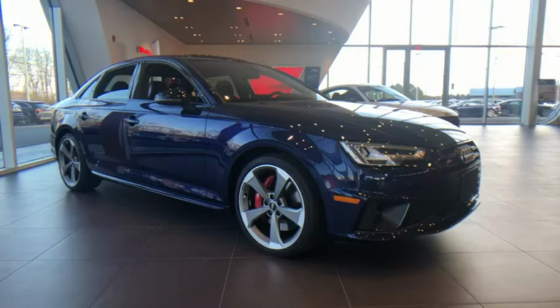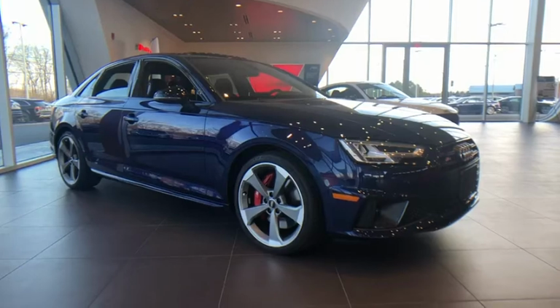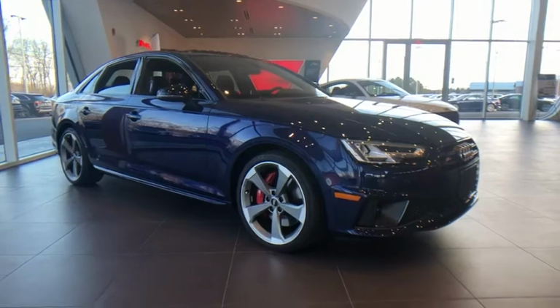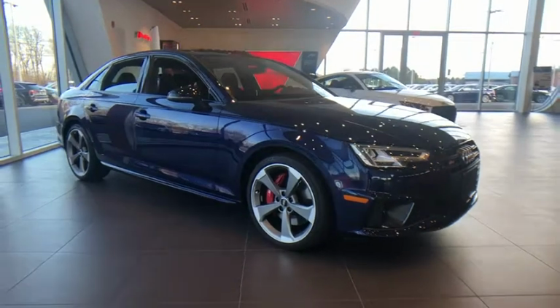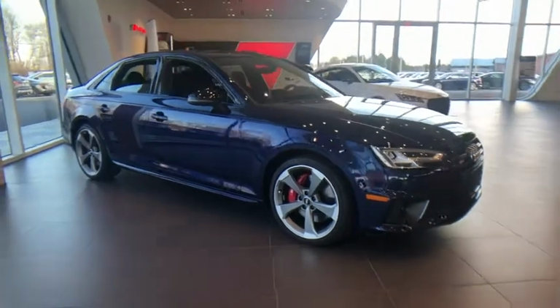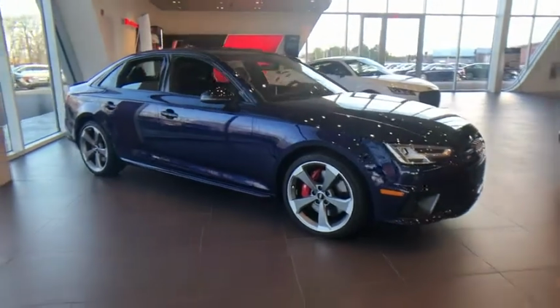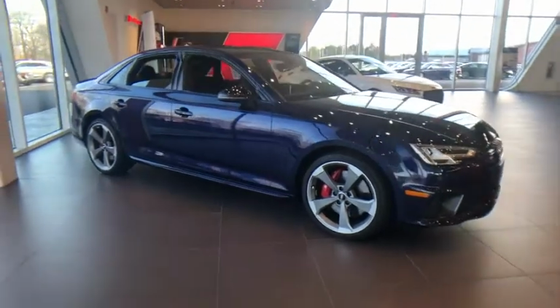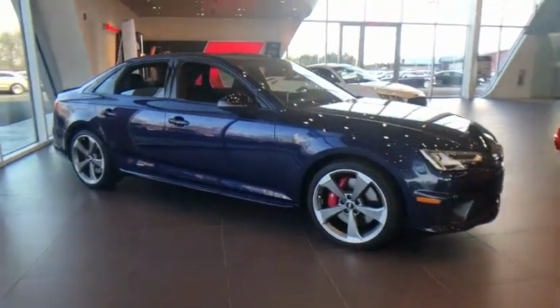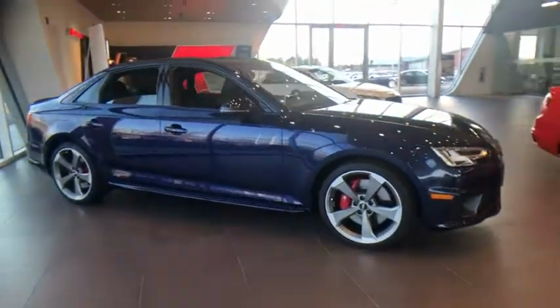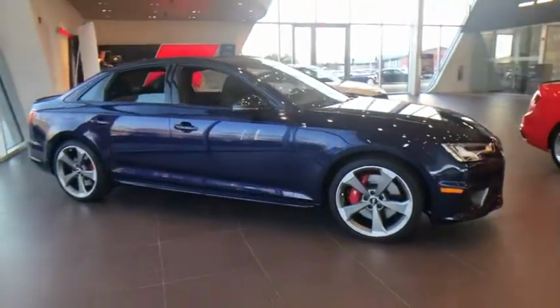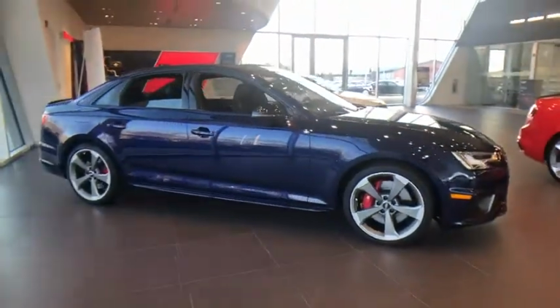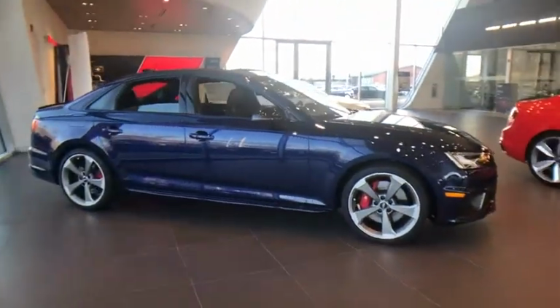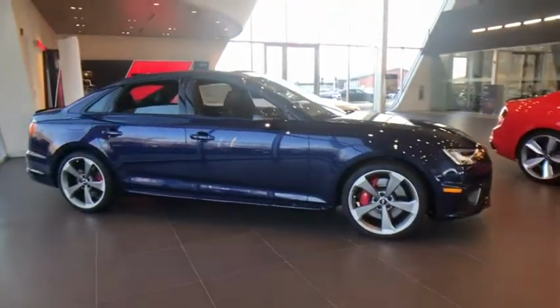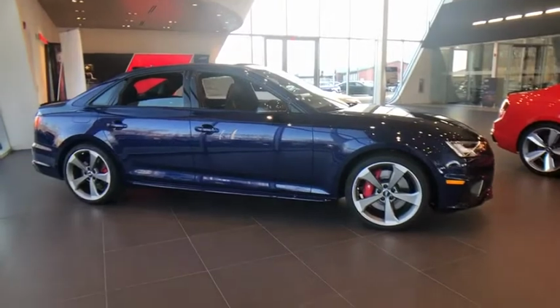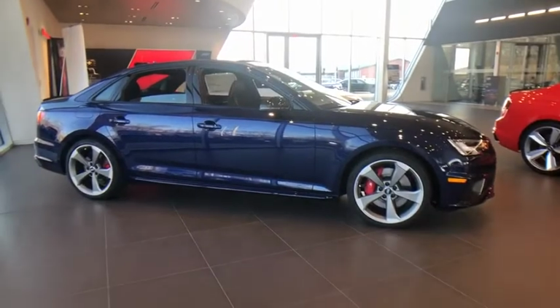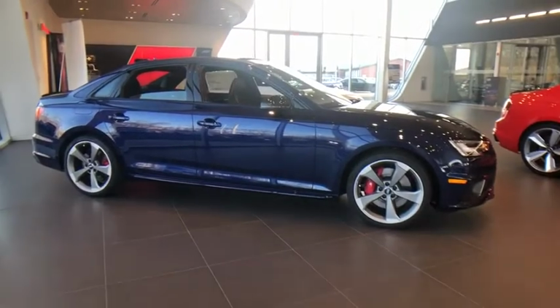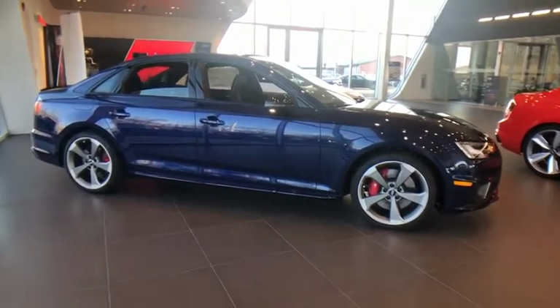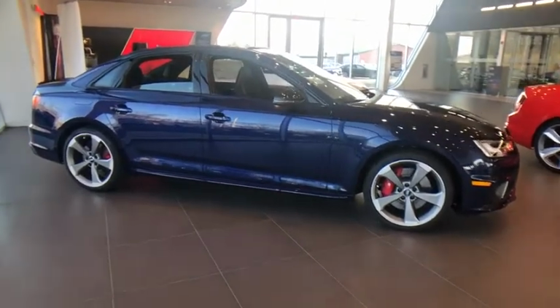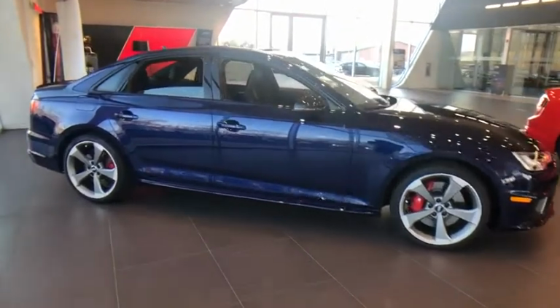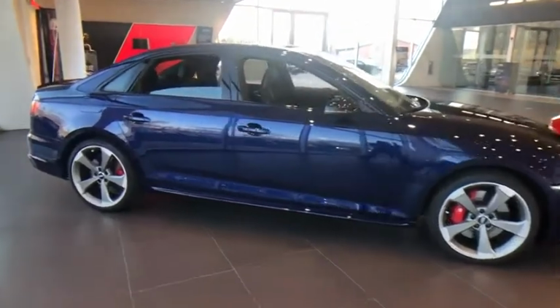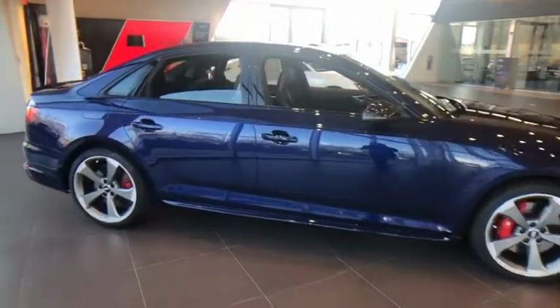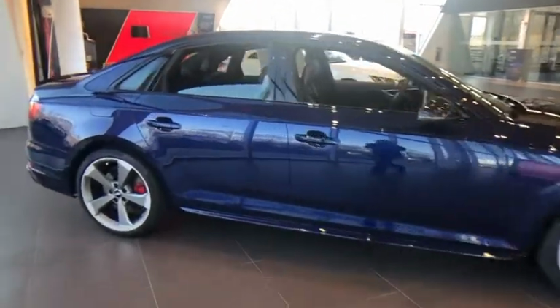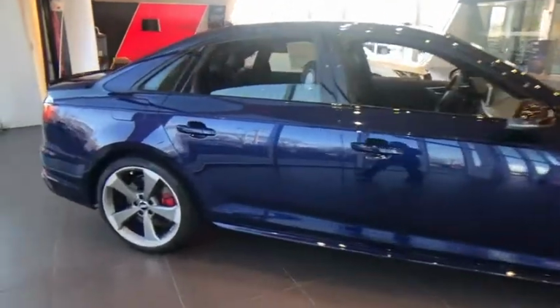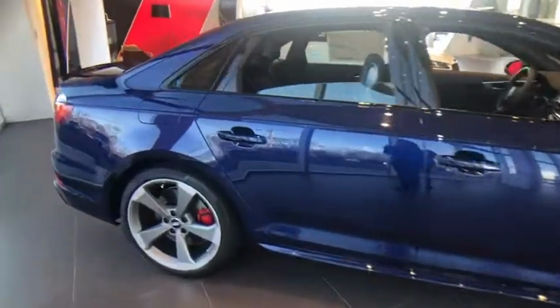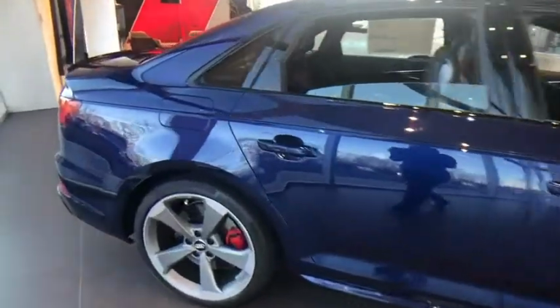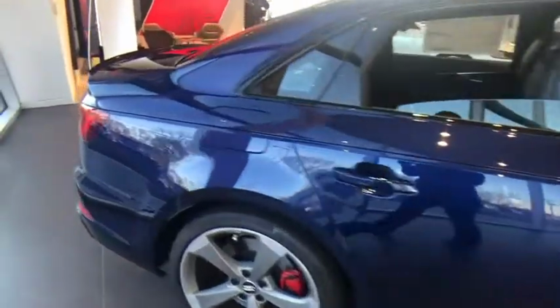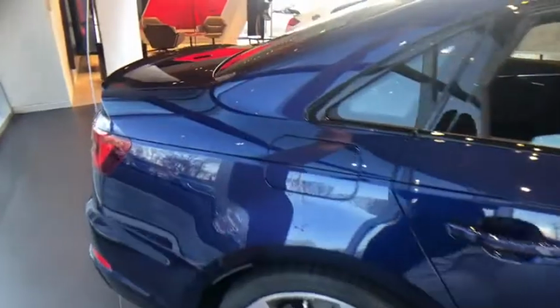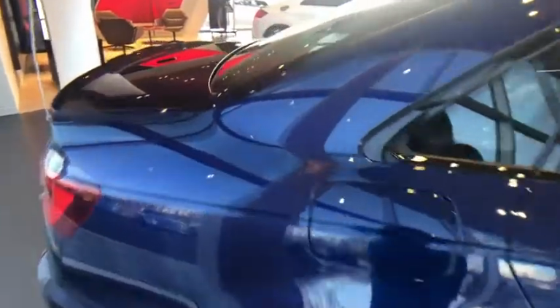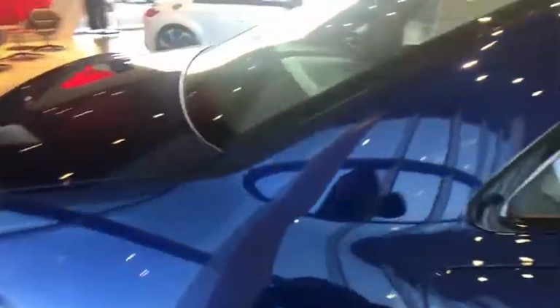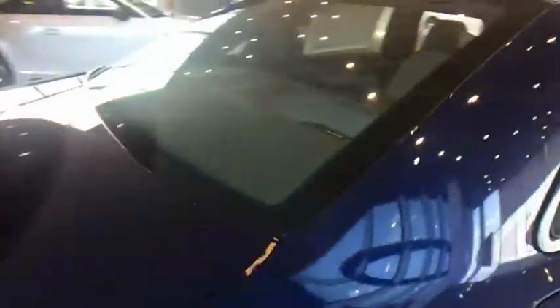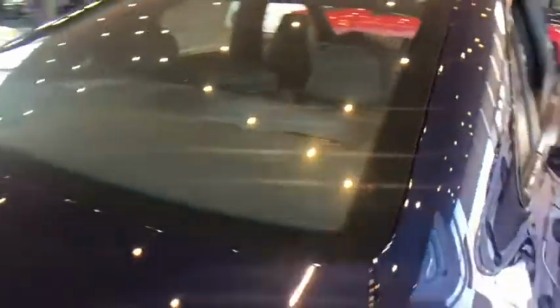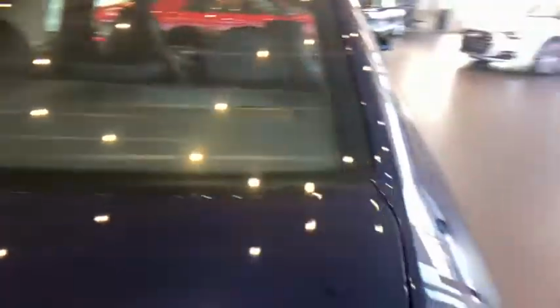Stop by and take a look at the 2019 Audi S4. When it comes to the Audi S4, nothing is left to chance. It is purposeful and powerful, and it turns heads, moving or parked.